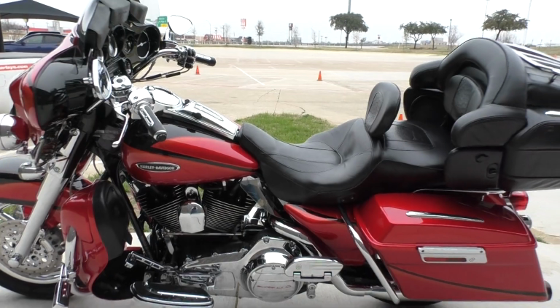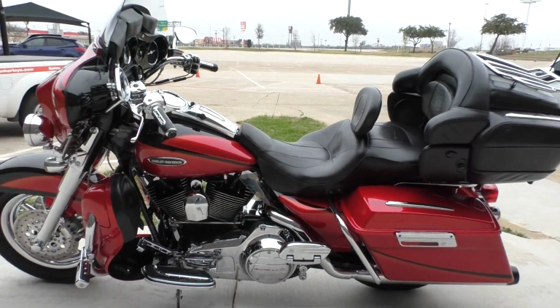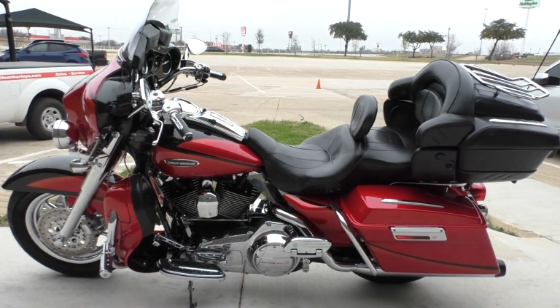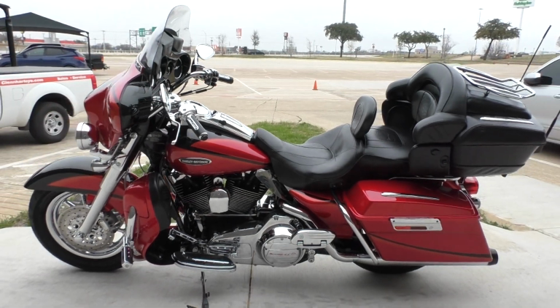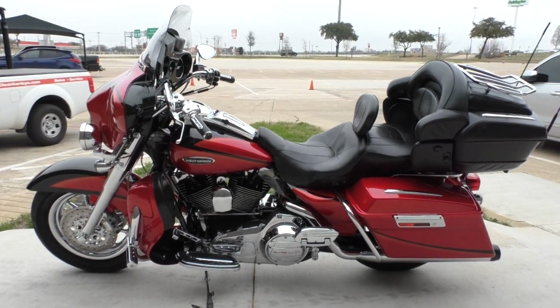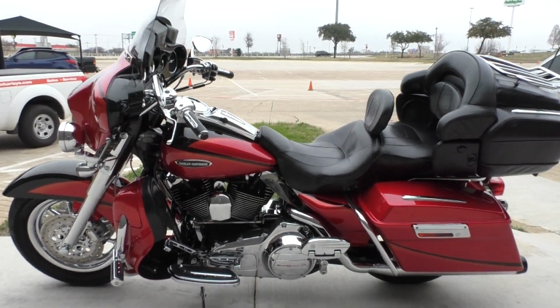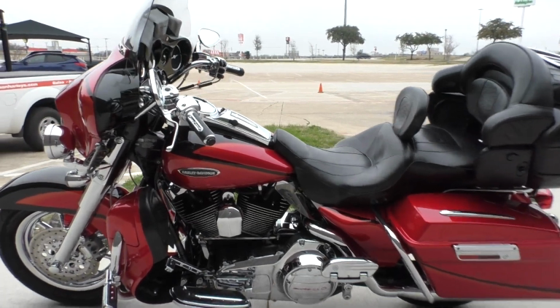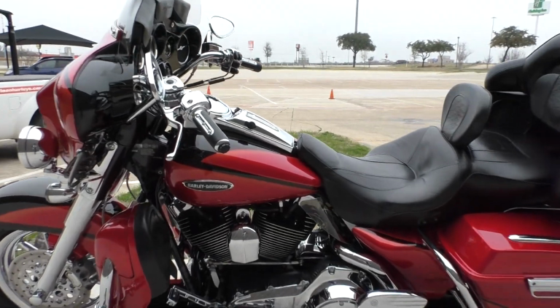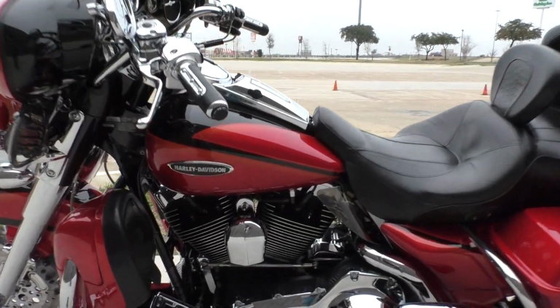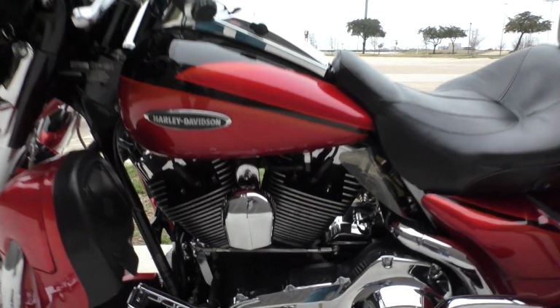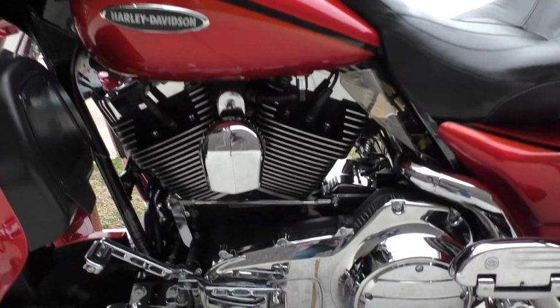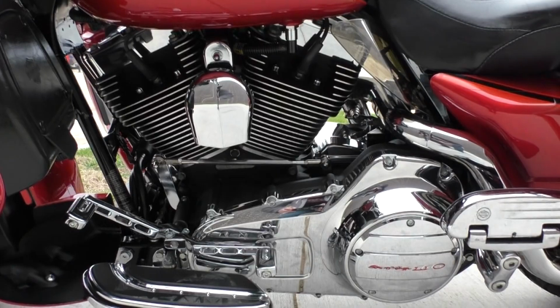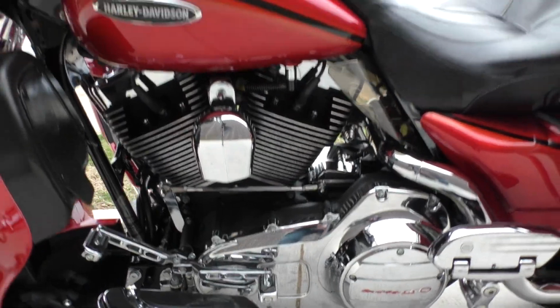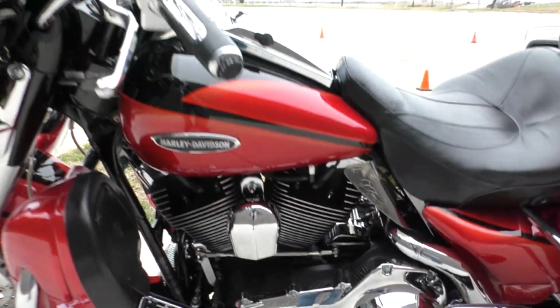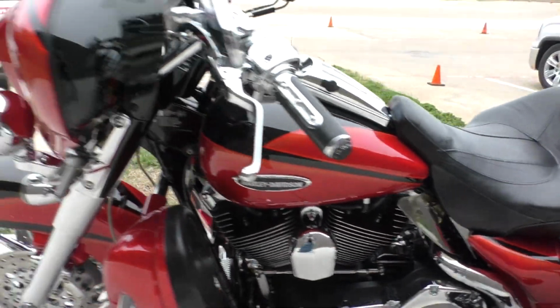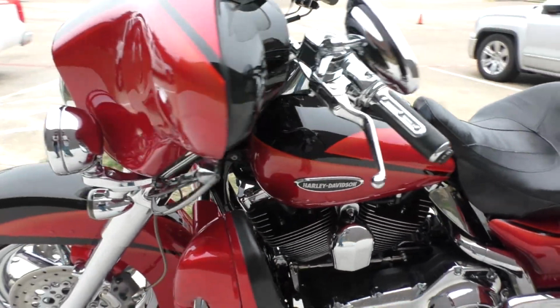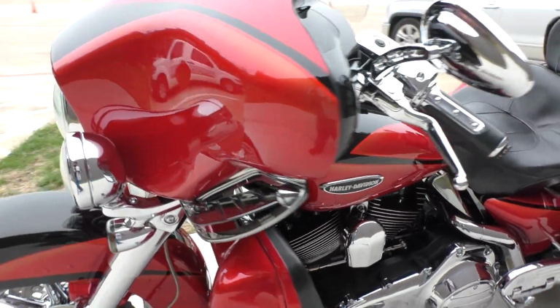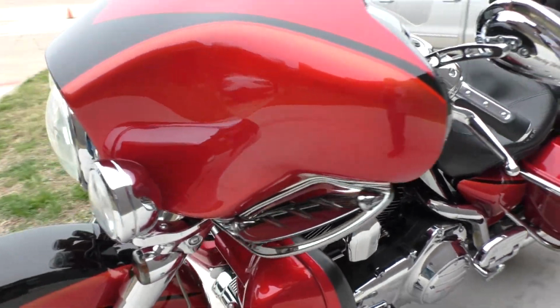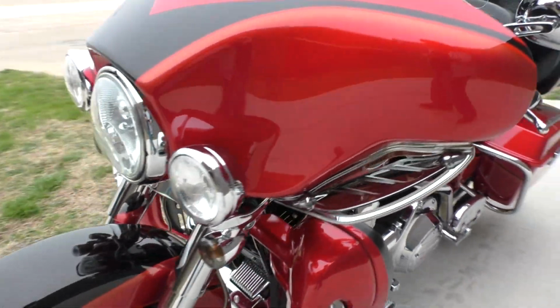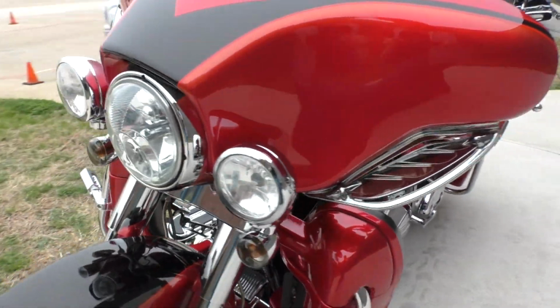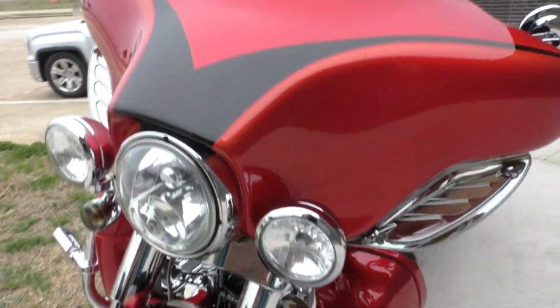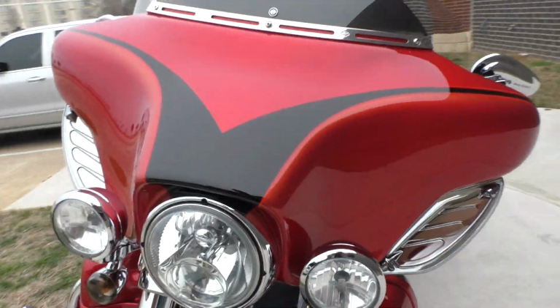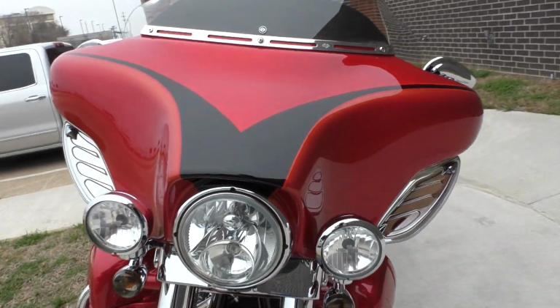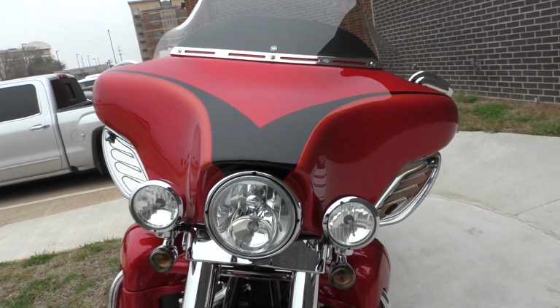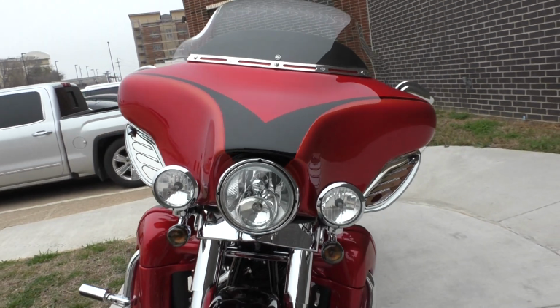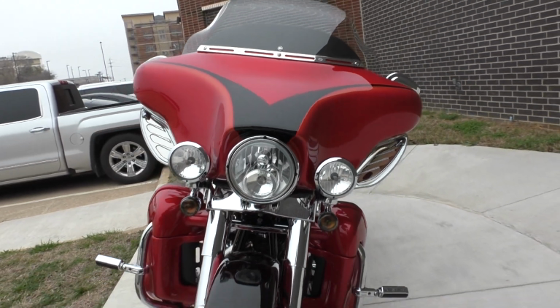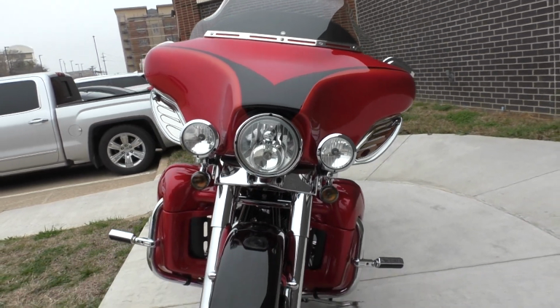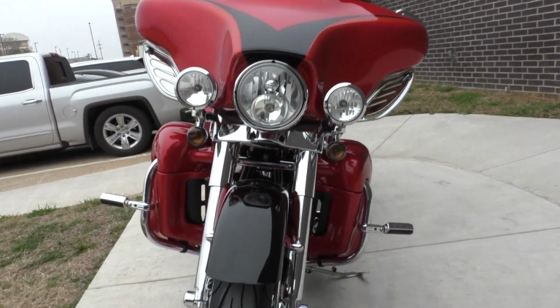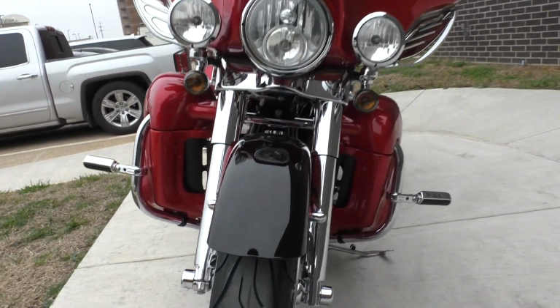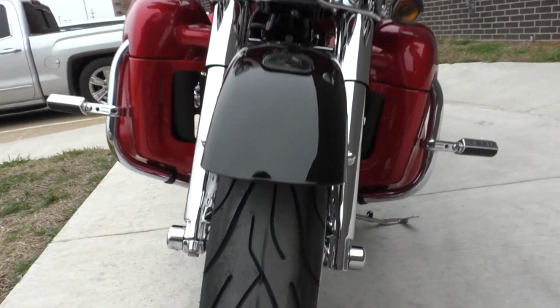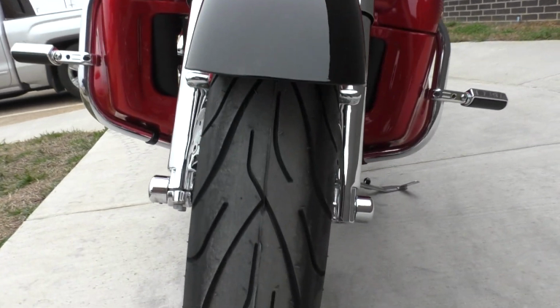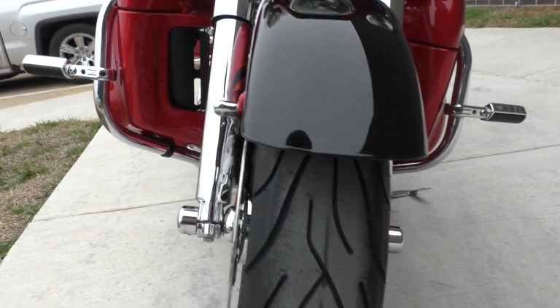But everything else looks great. Chrome heel-toe shifter, heated grips. Brand new front tire, chrome forks.